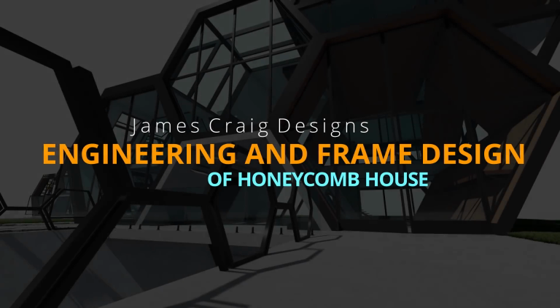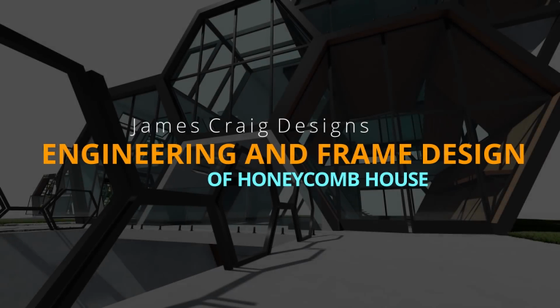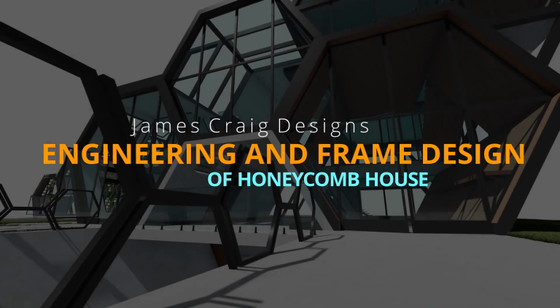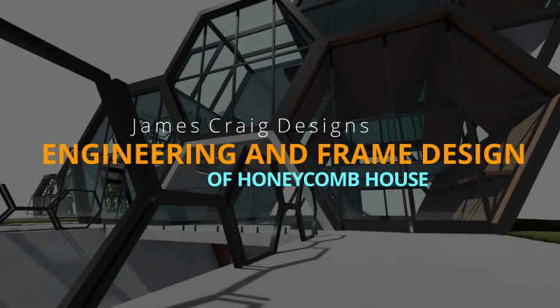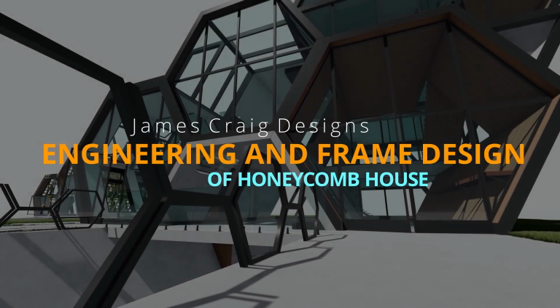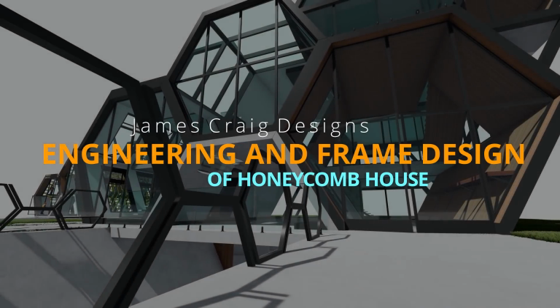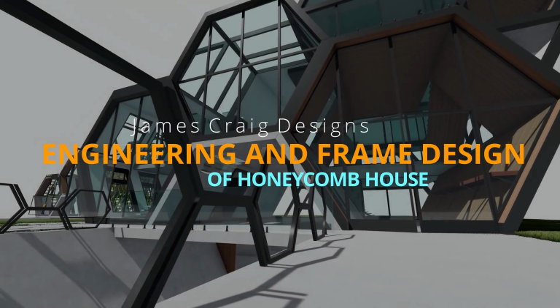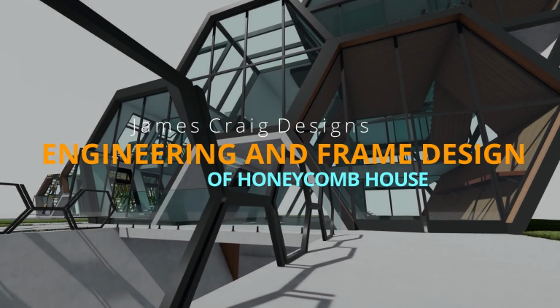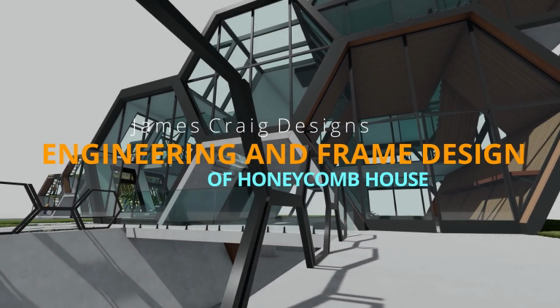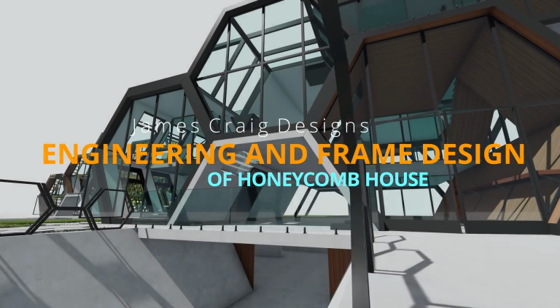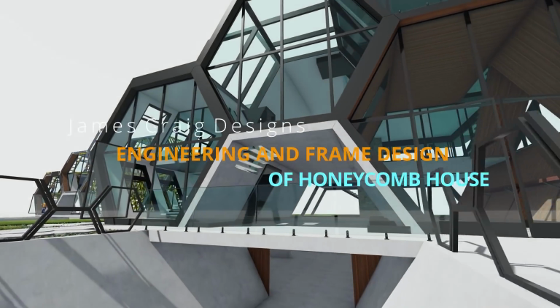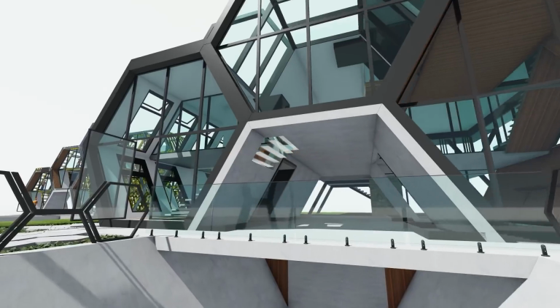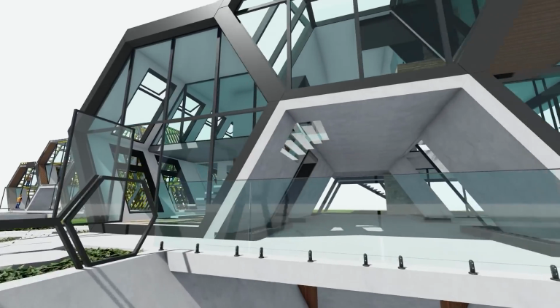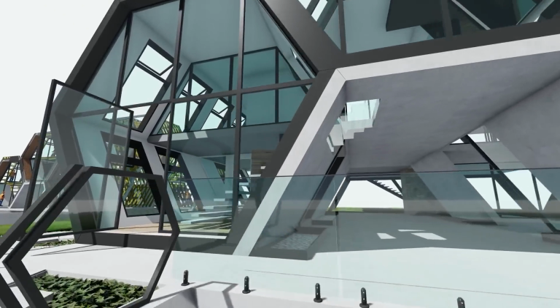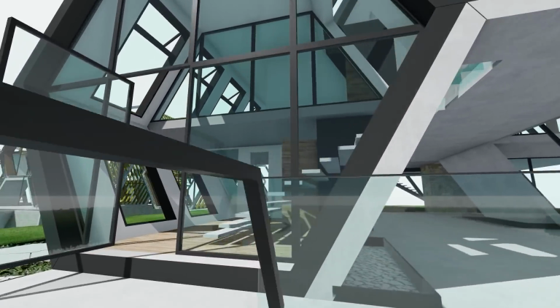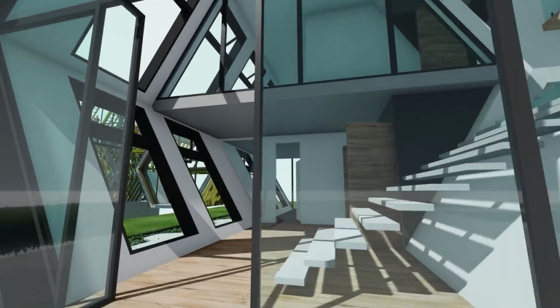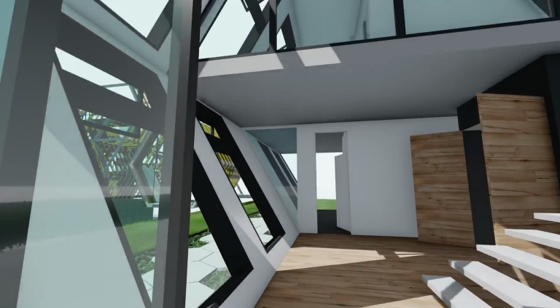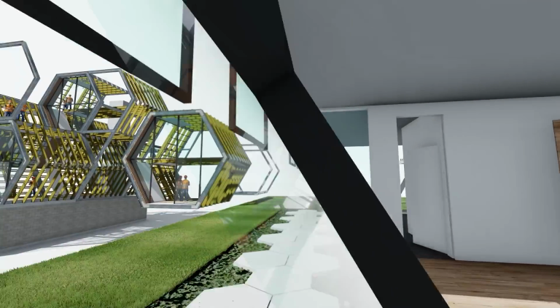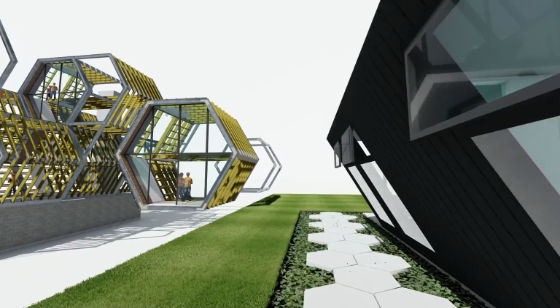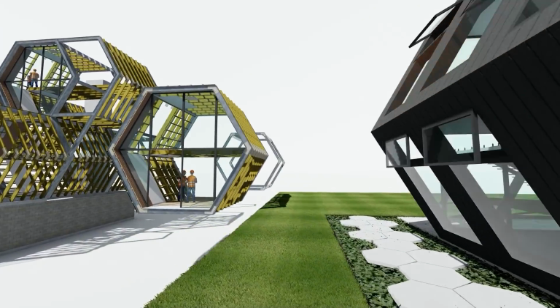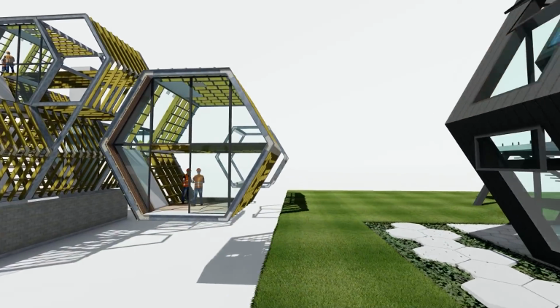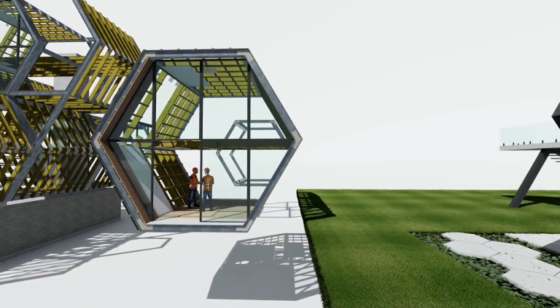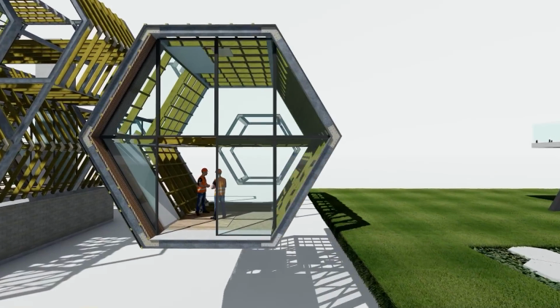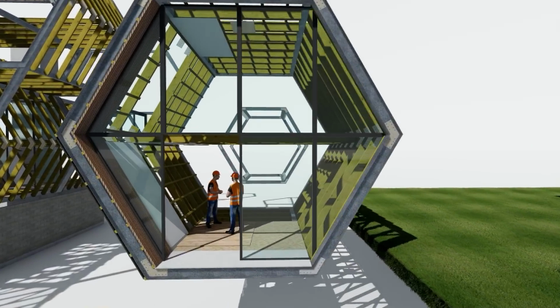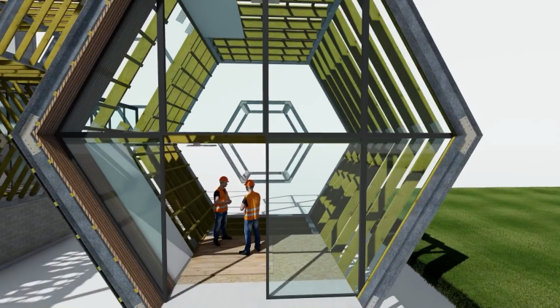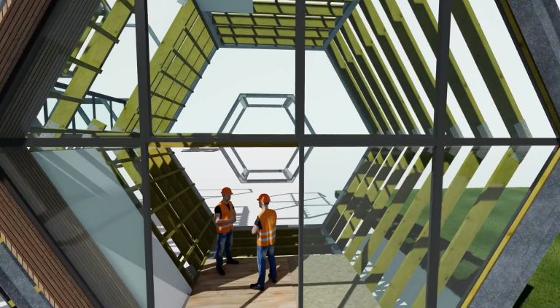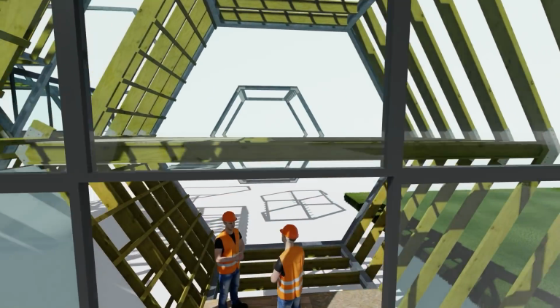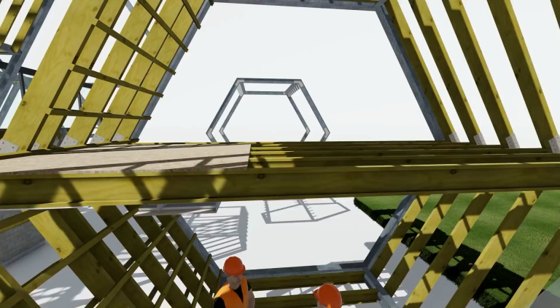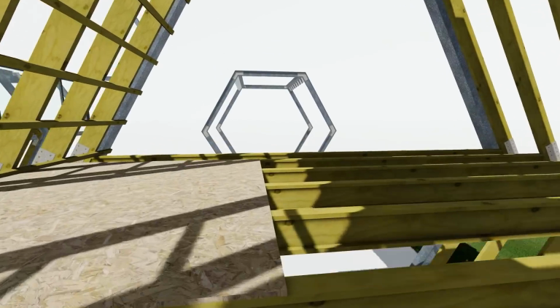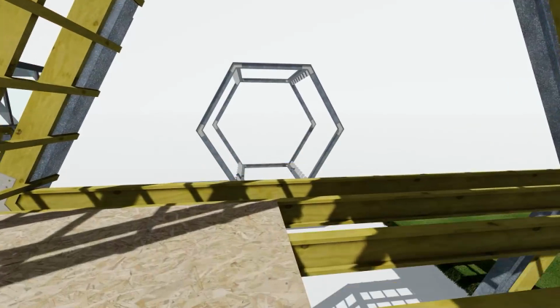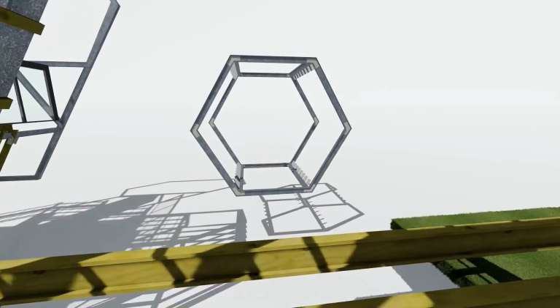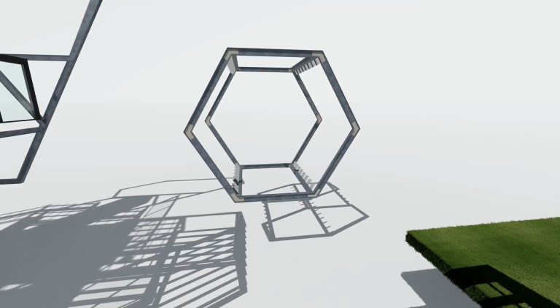It's one thing to come up with creative ideas for building design, but you've also got to make sure that it can be built. We're going to have a look at the framing that goes into Honeycomb House.